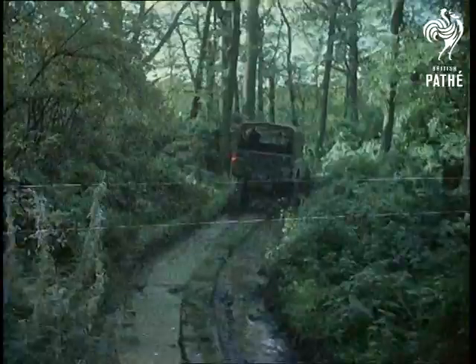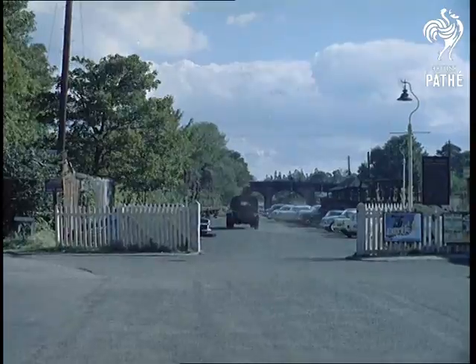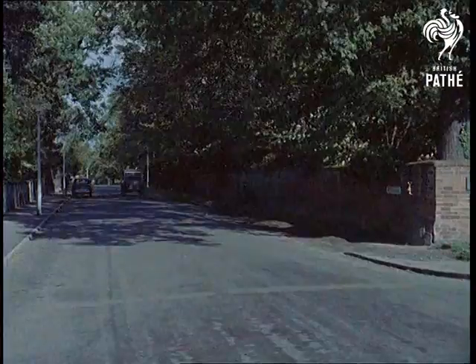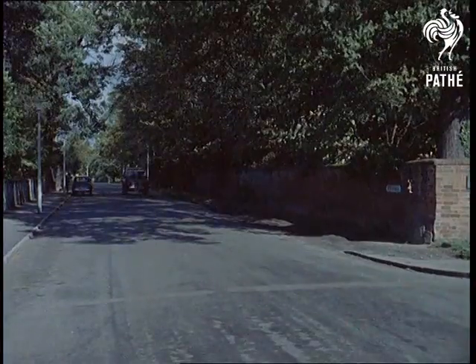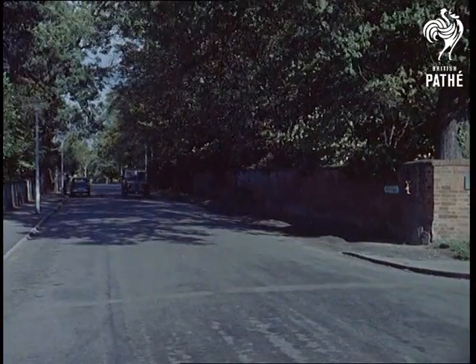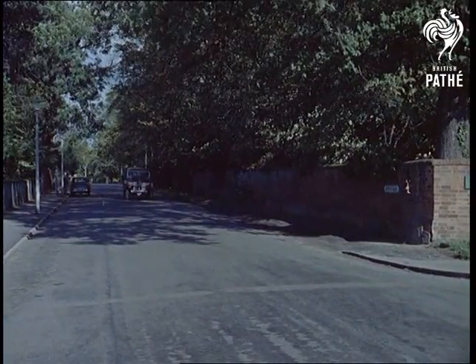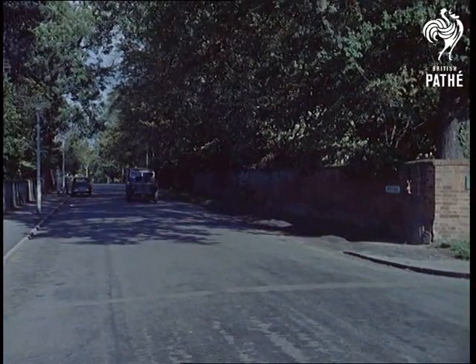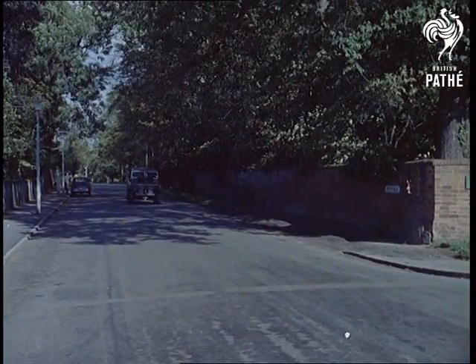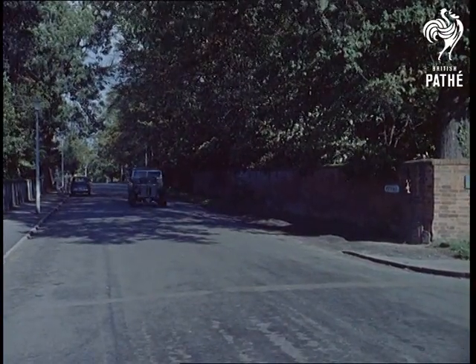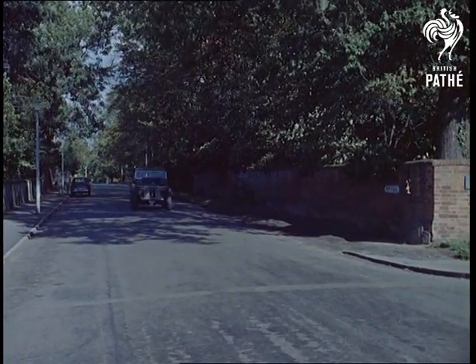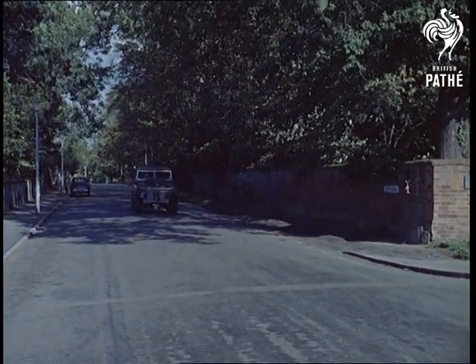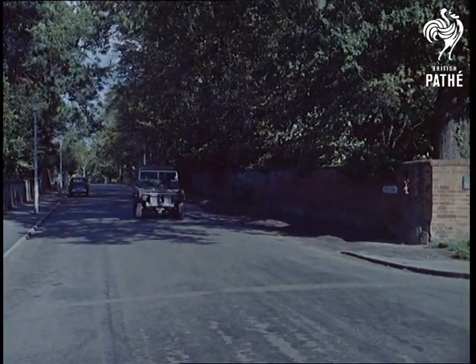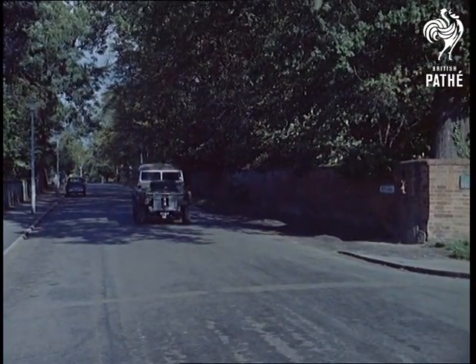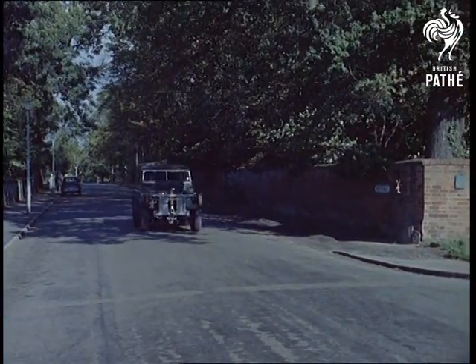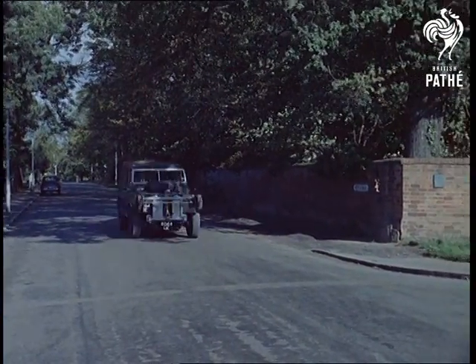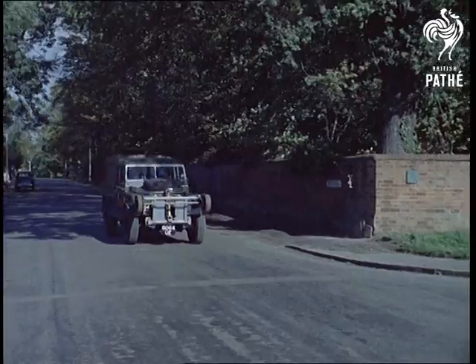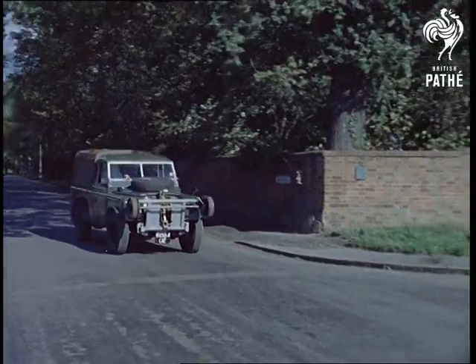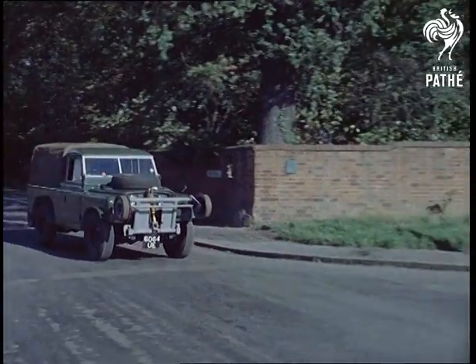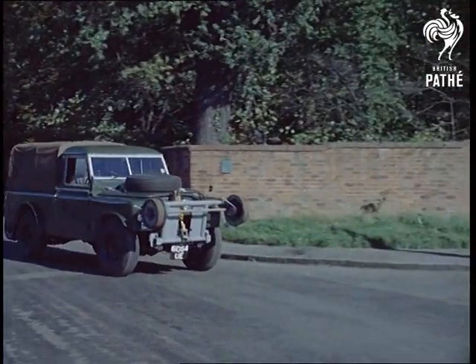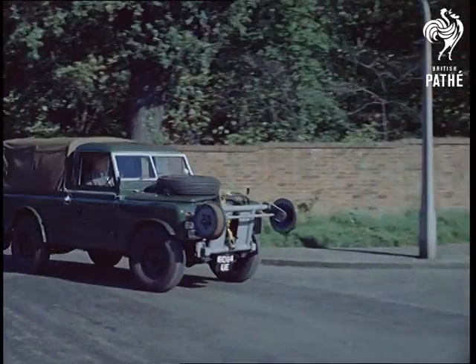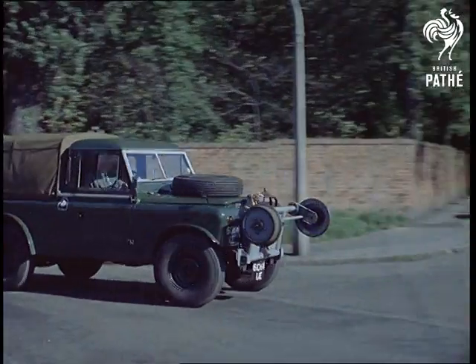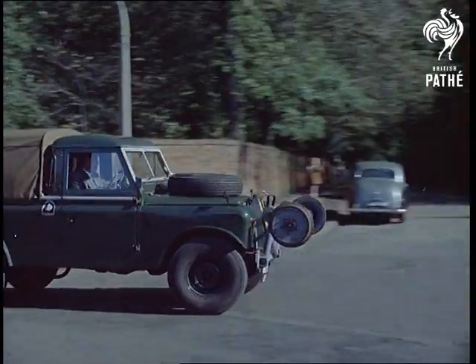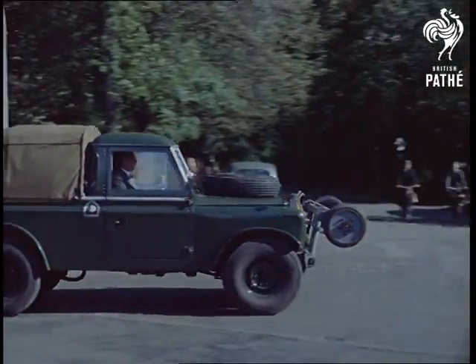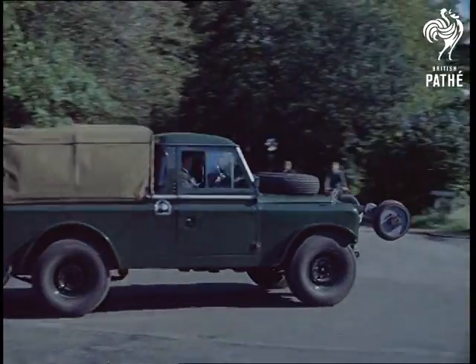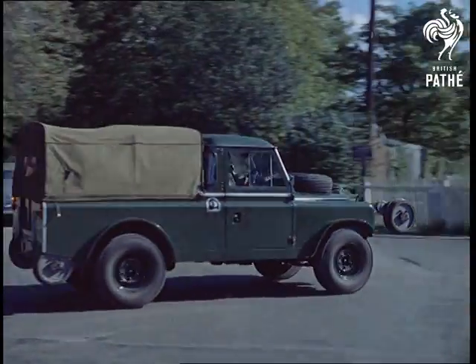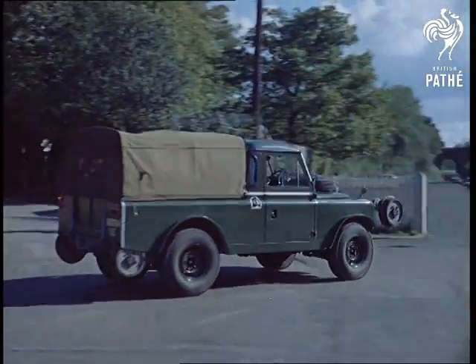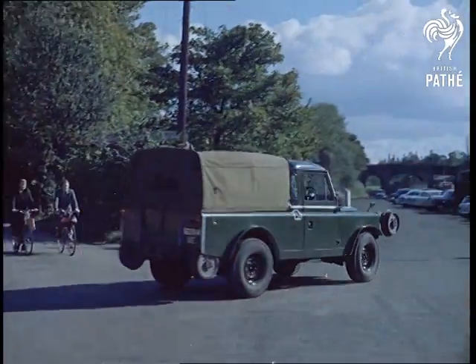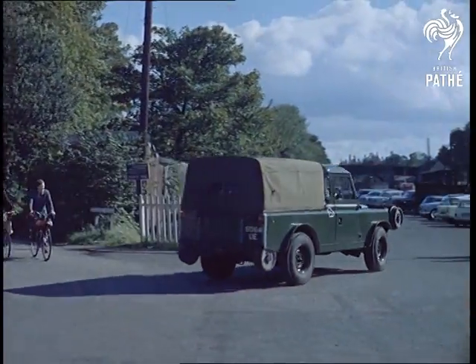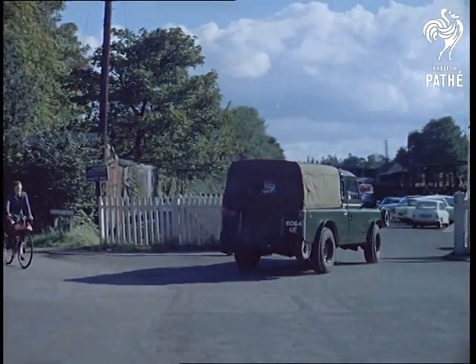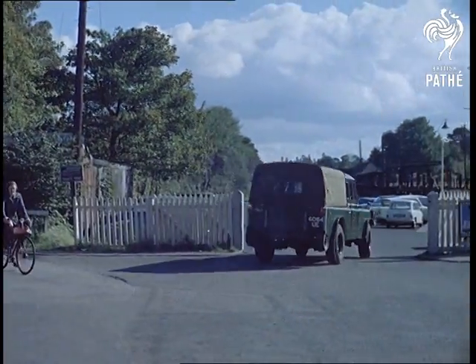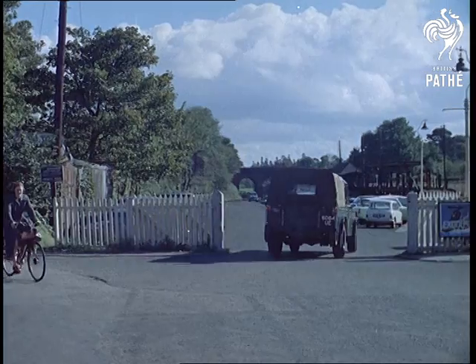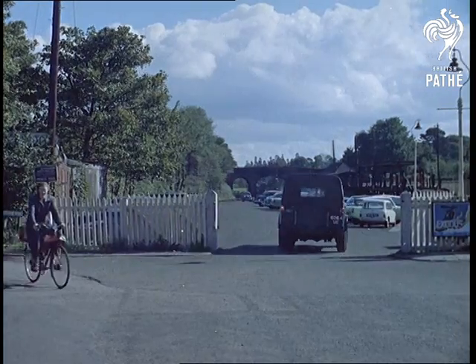You might think there's nothing unusual in seeing a Land Rover on the road, but take a closer look at this one. Notice the extra set of wheels. They're the basis of the second new idea — the road railer.